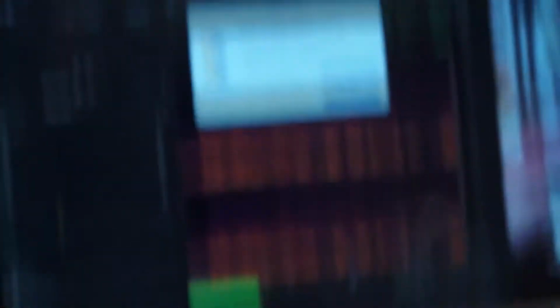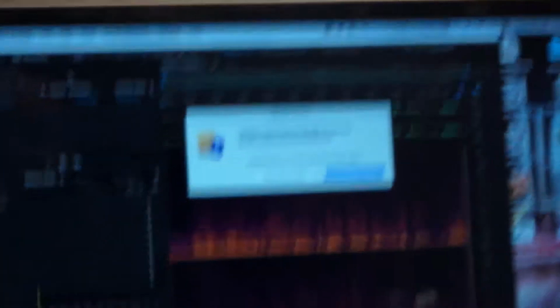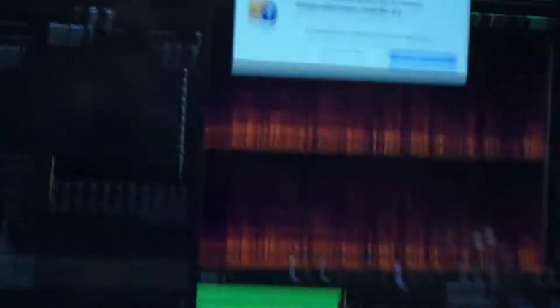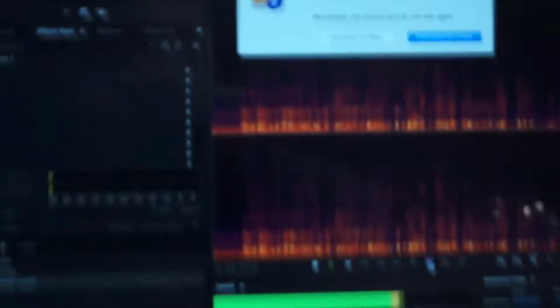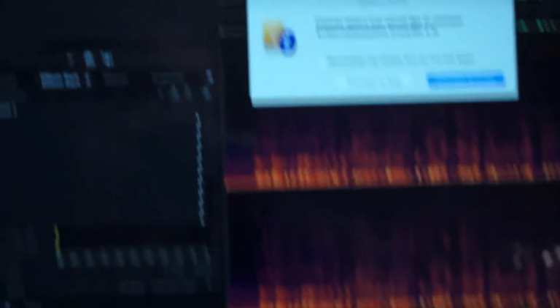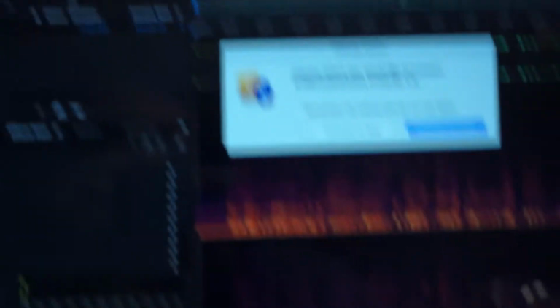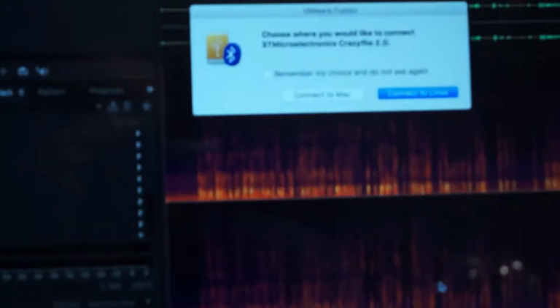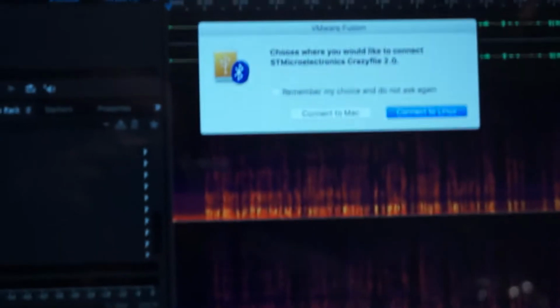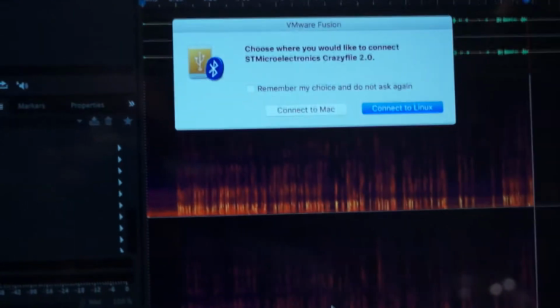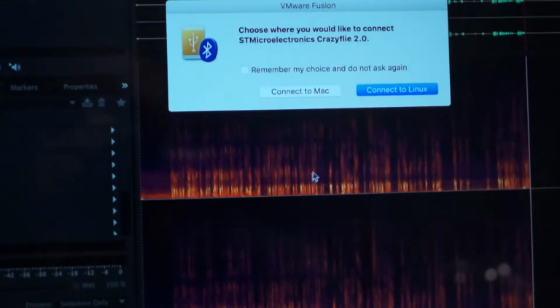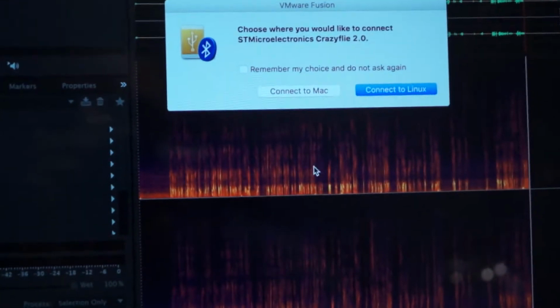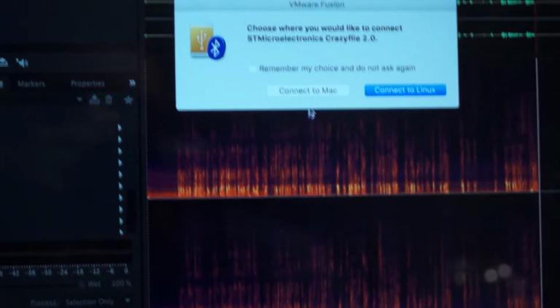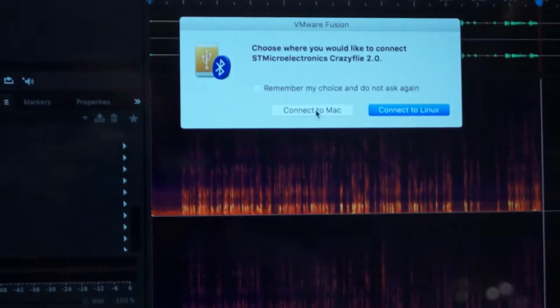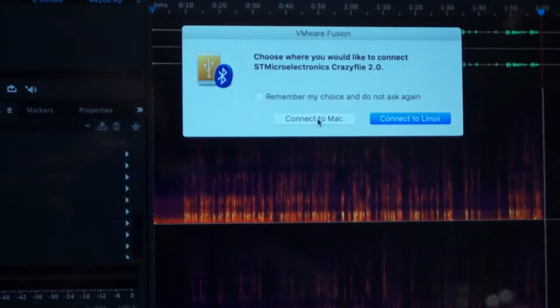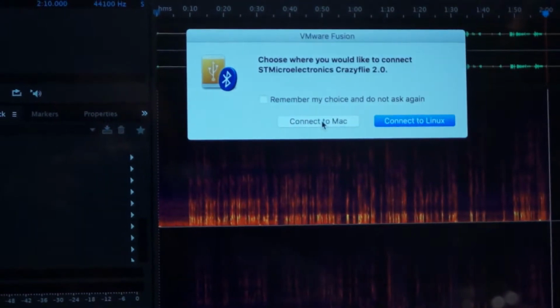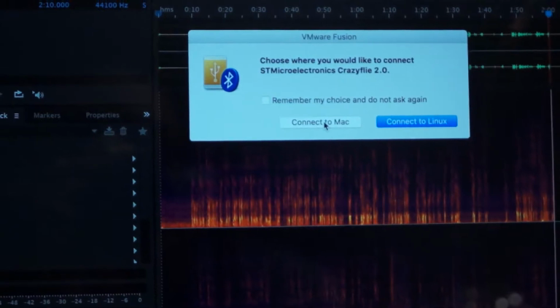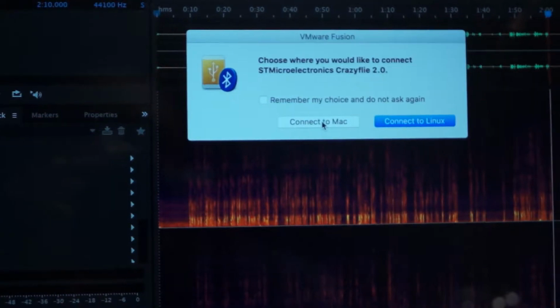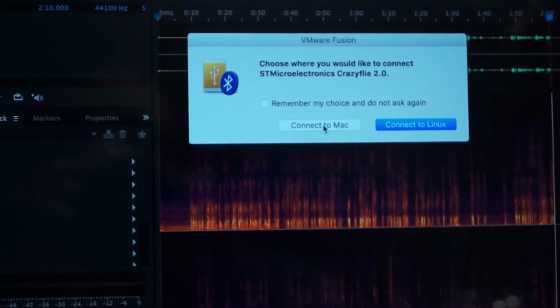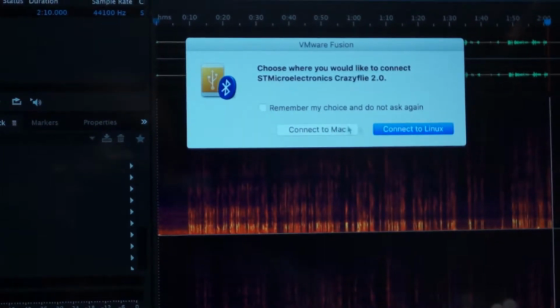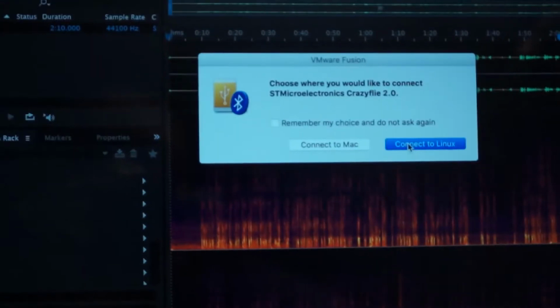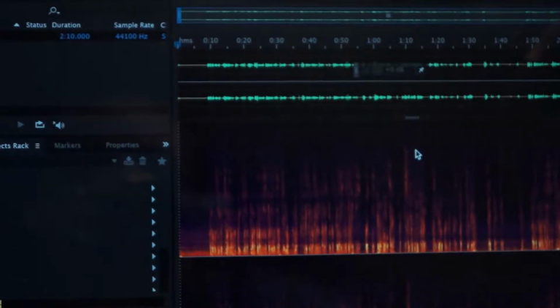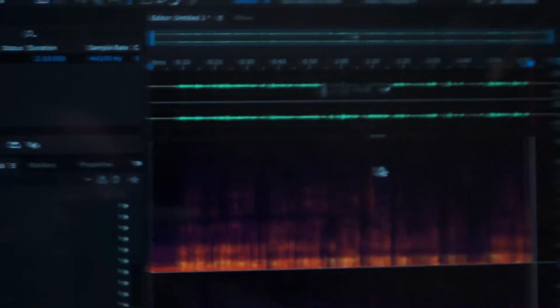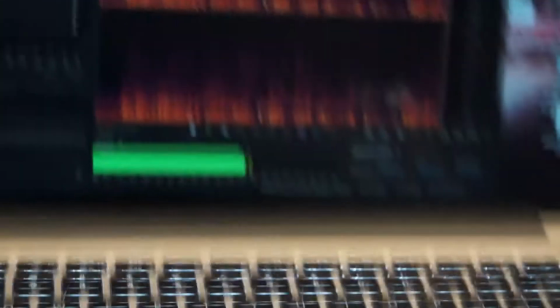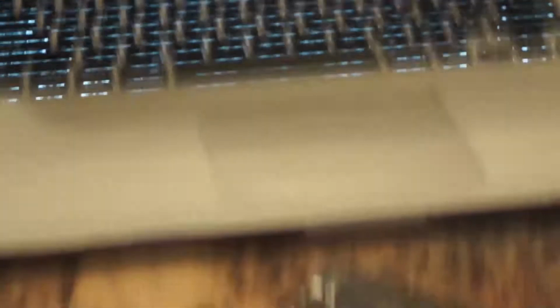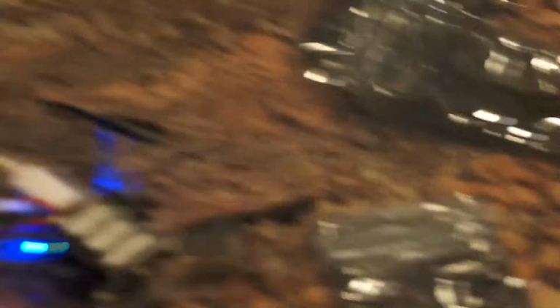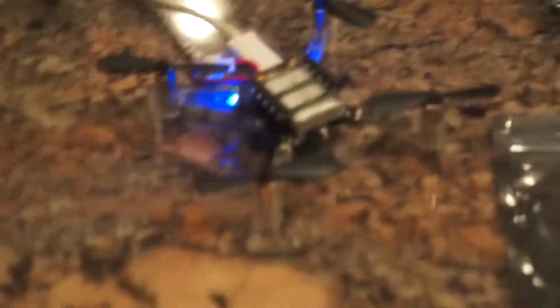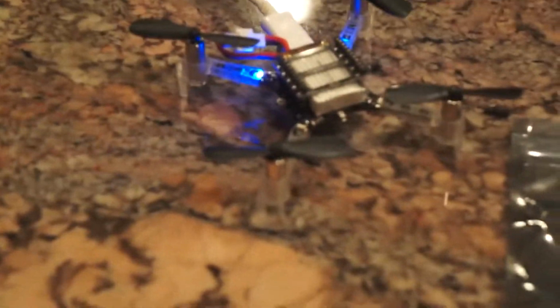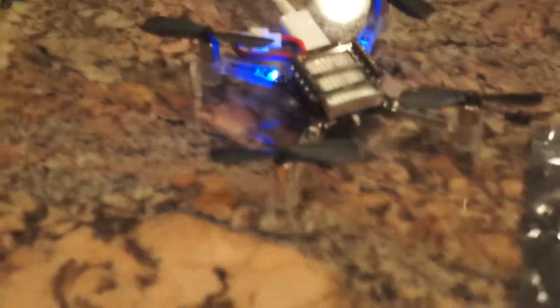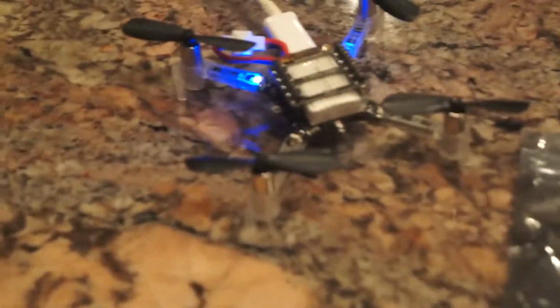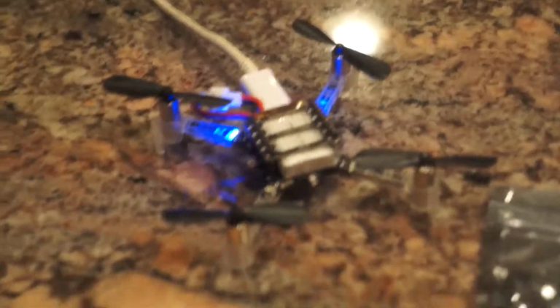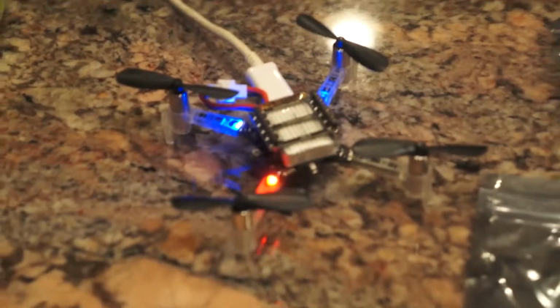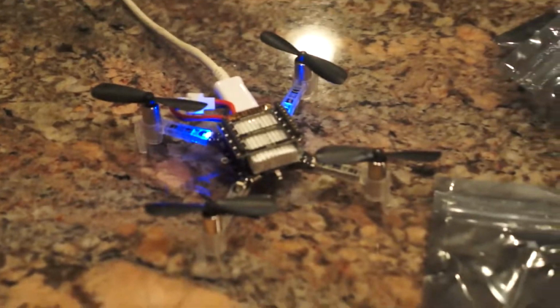If you give me a second — this will probably be part of another video — but the virtual machine that we have connected is all part of this setup.